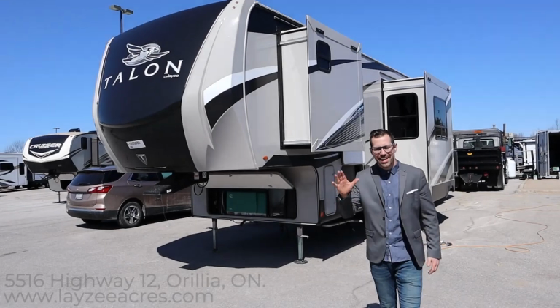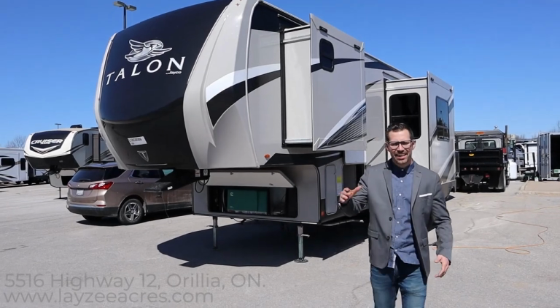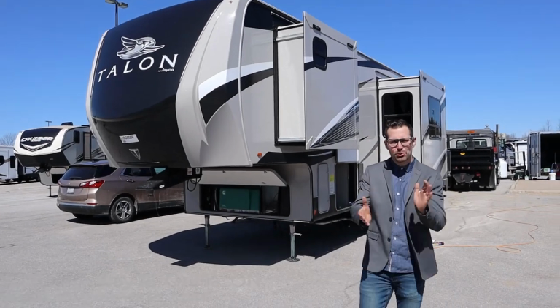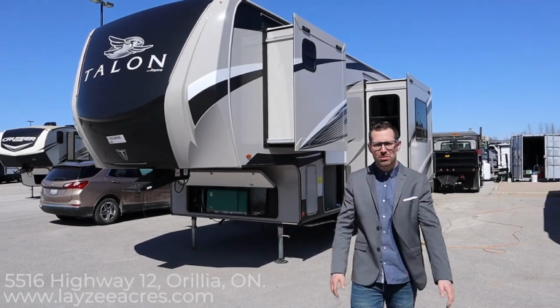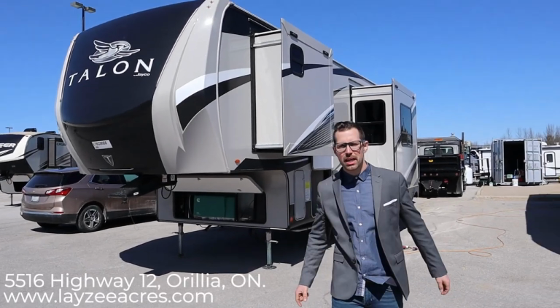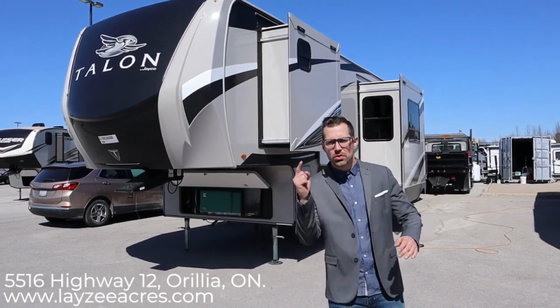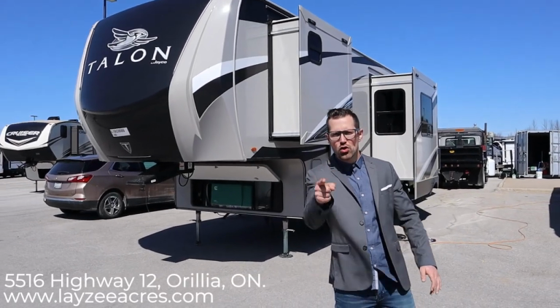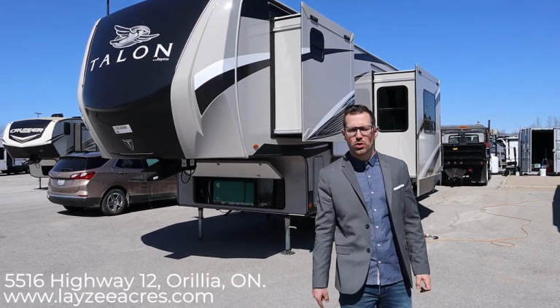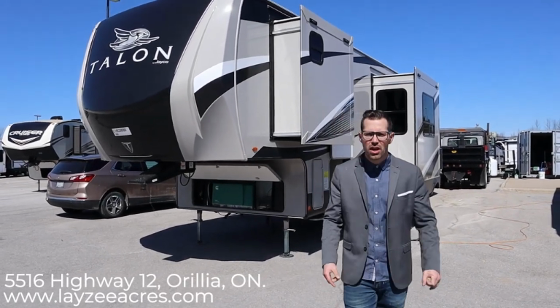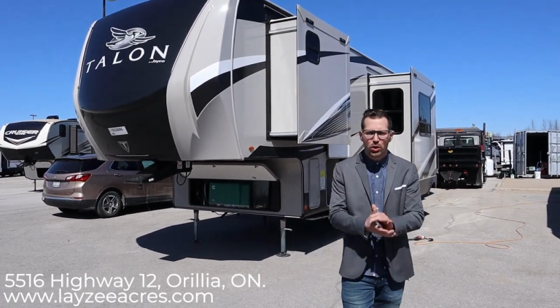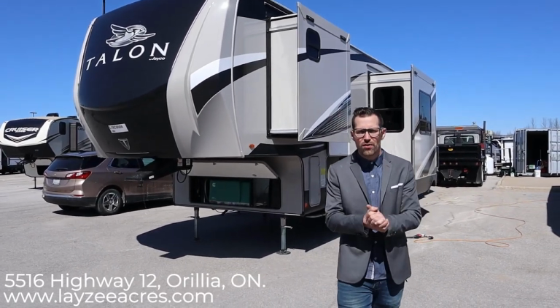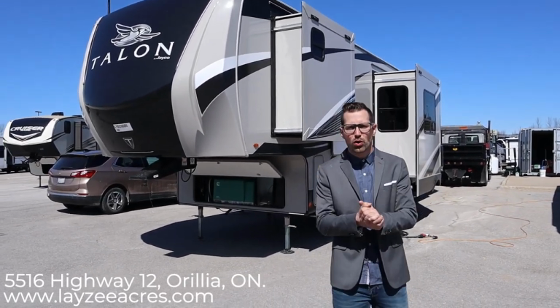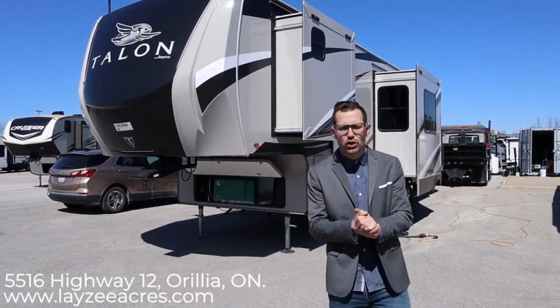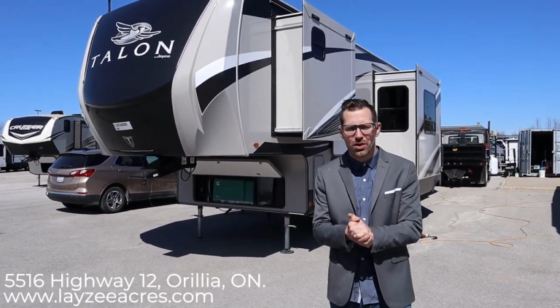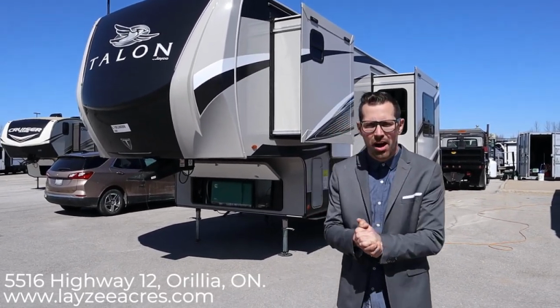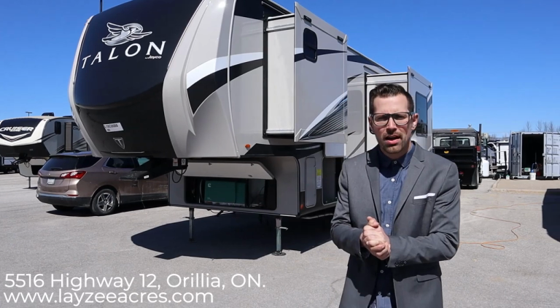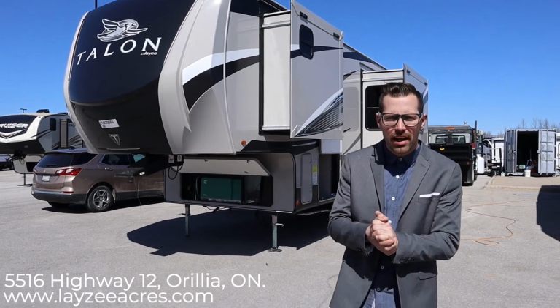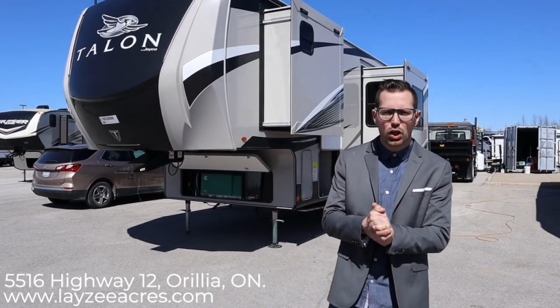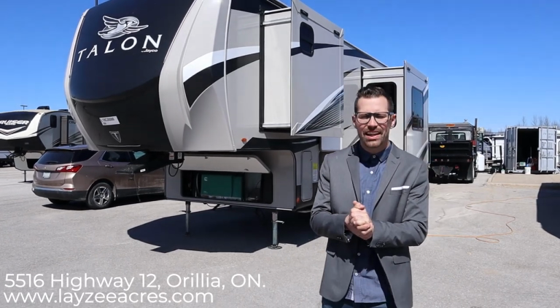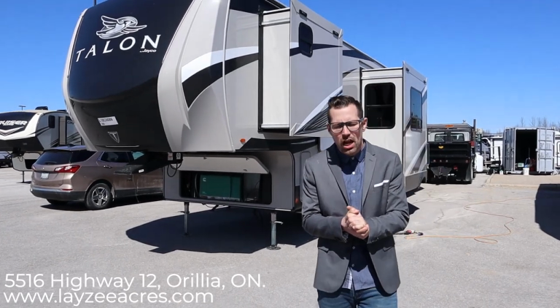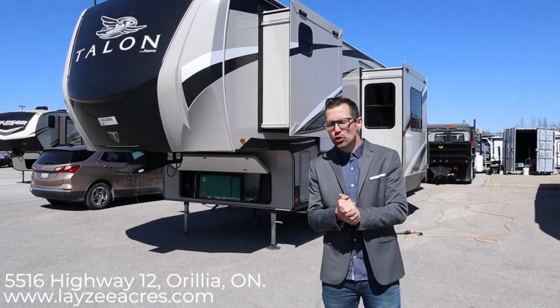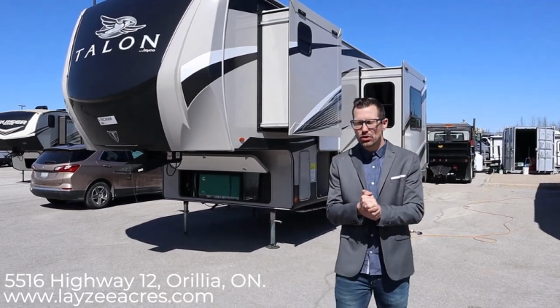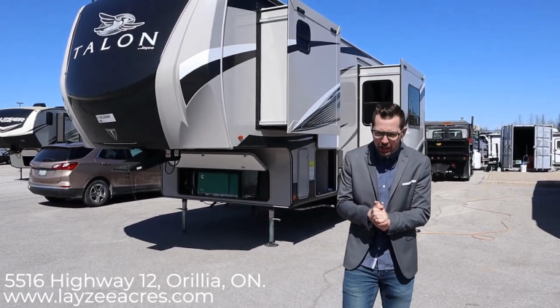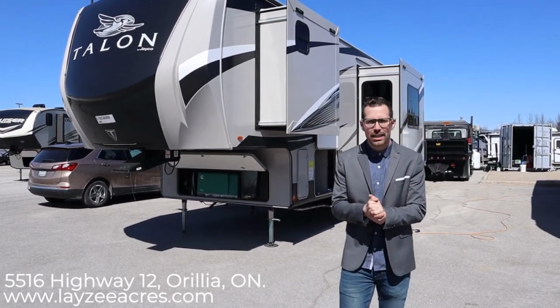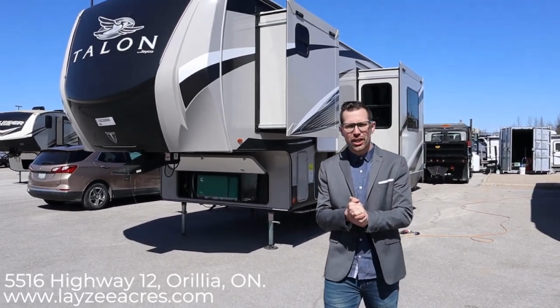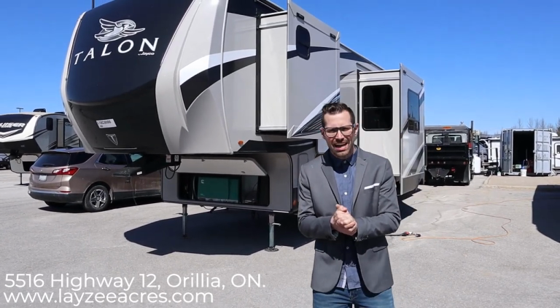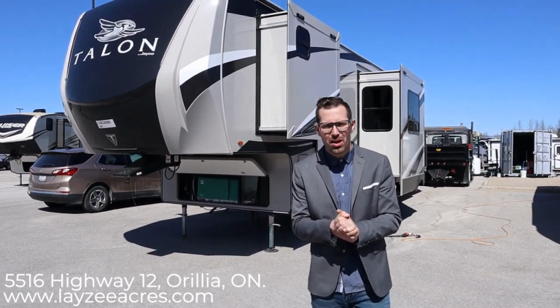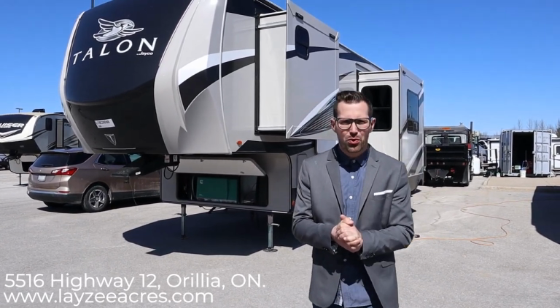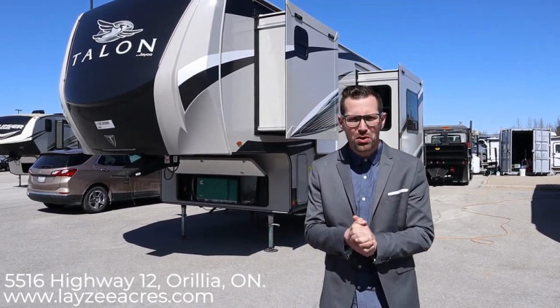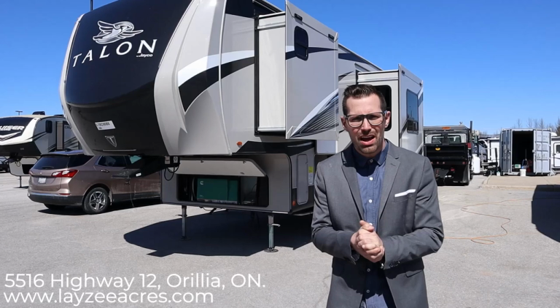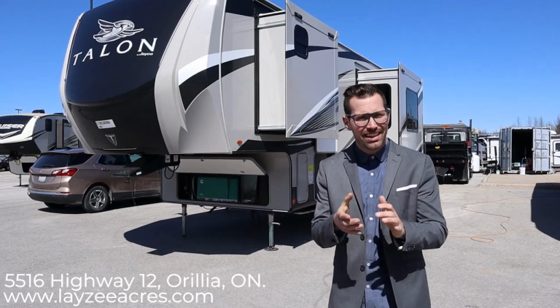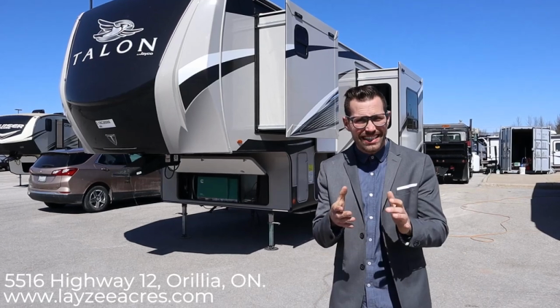Hey guys, I'm Josh from Lazy Acres. Thank you for tuning in. We're saving the world one trailer at a time. Today we're going to look at the 2020 Jayco Talon 335T.